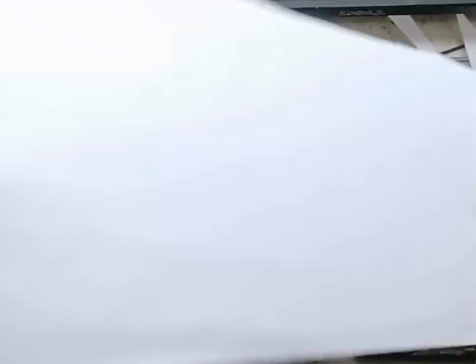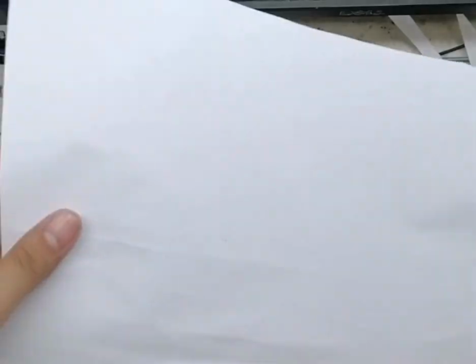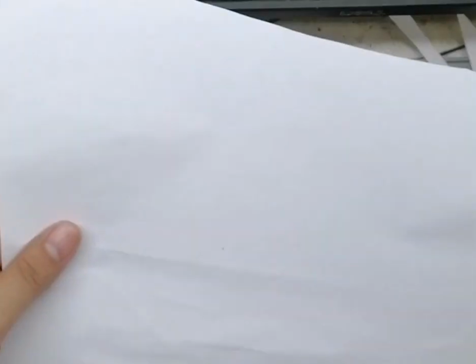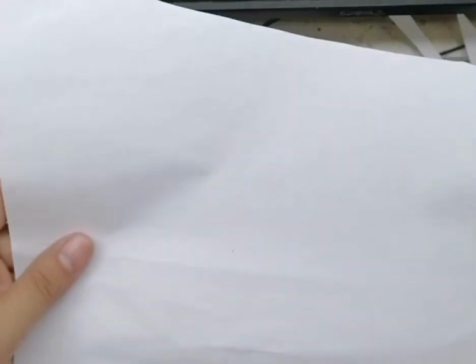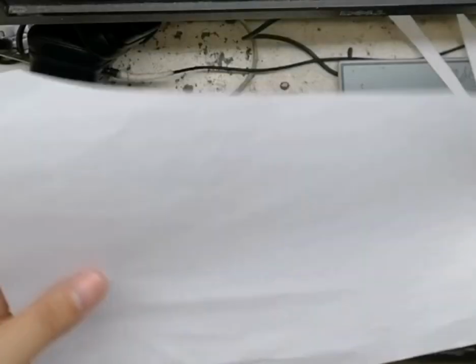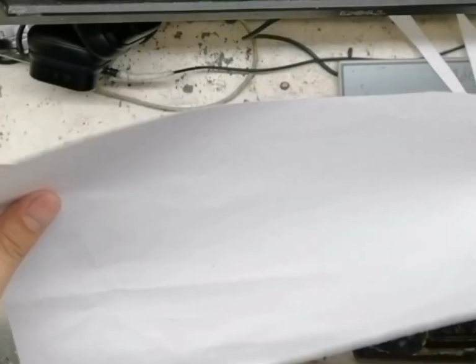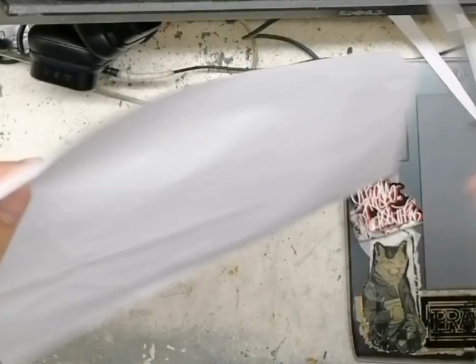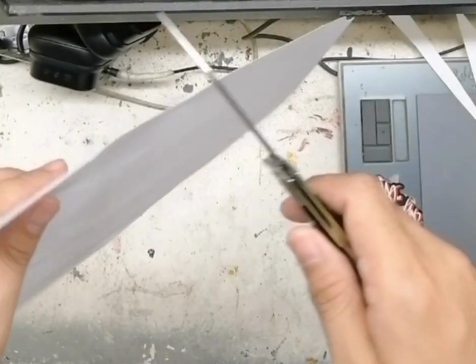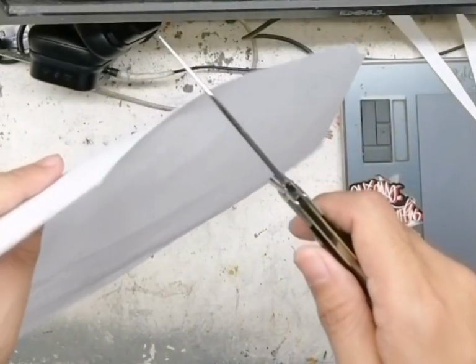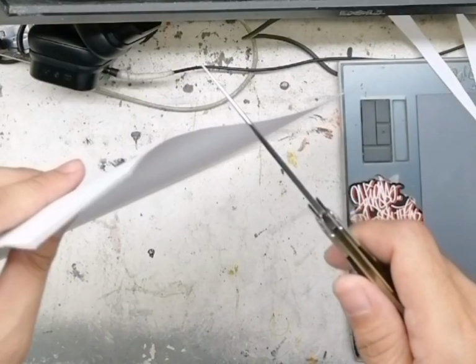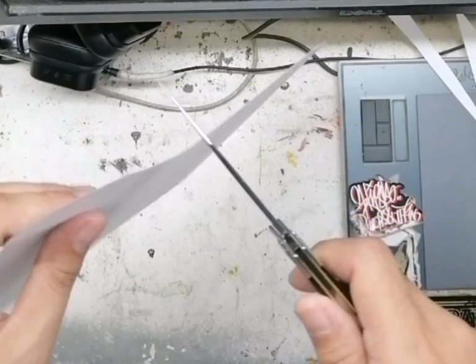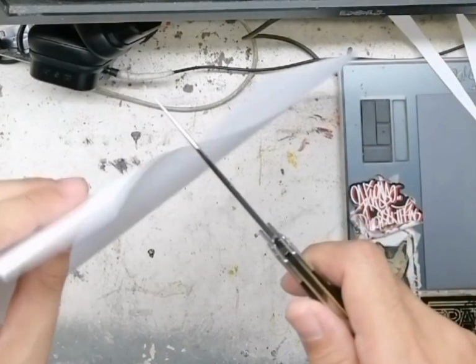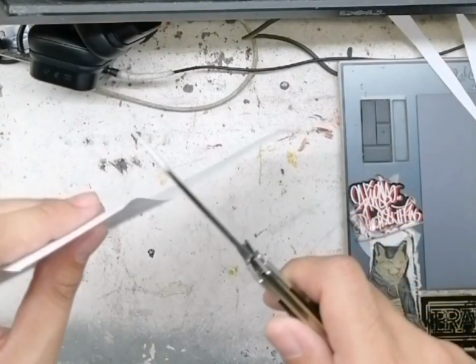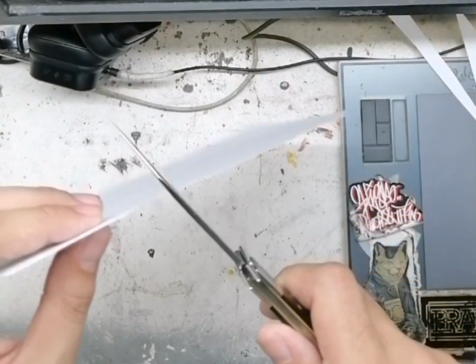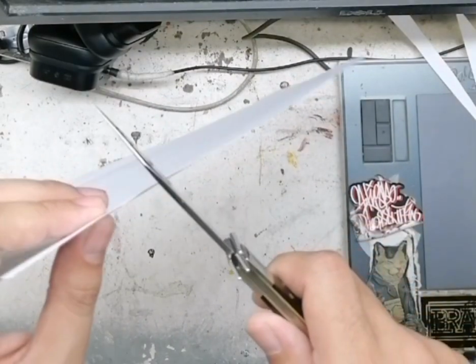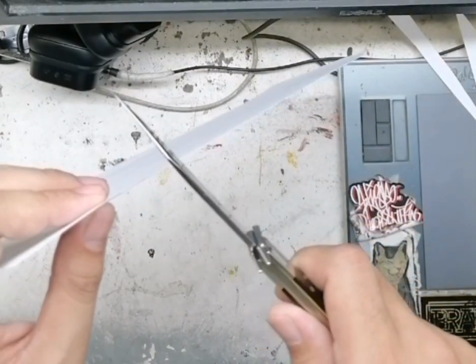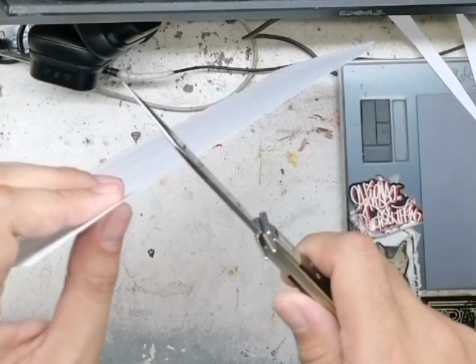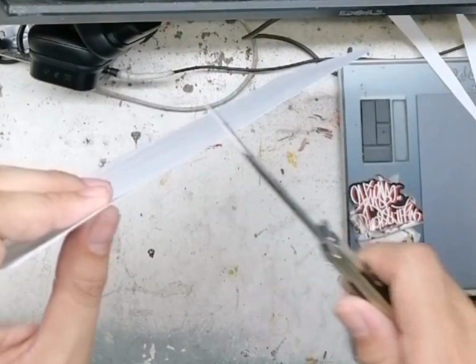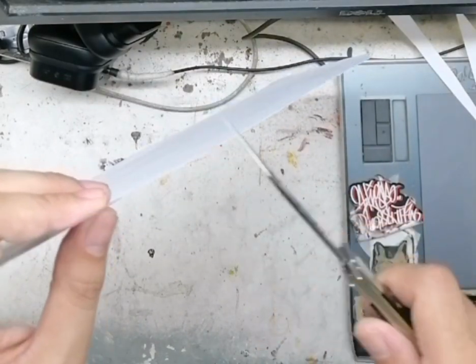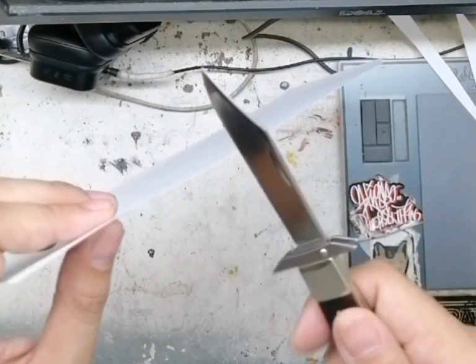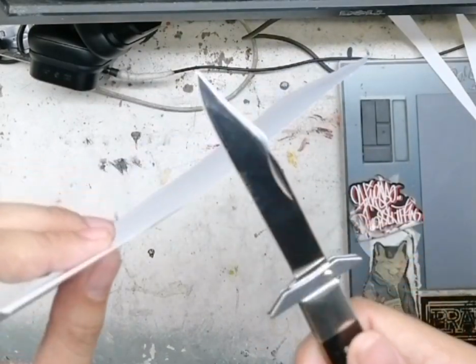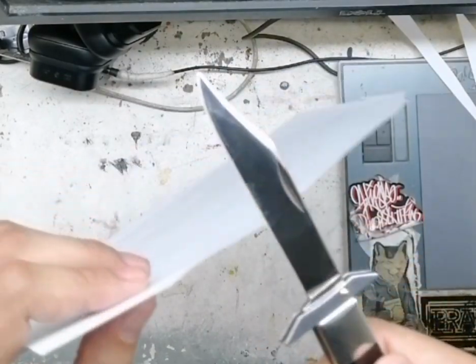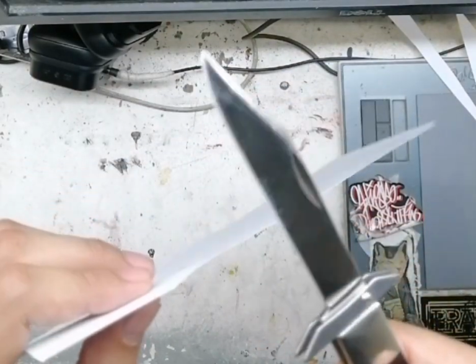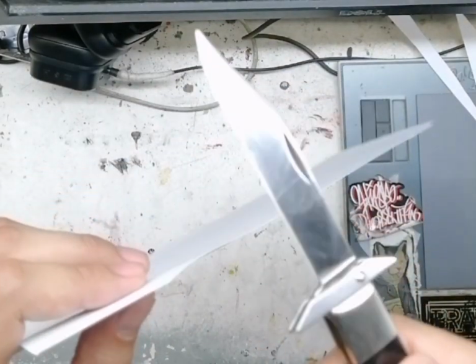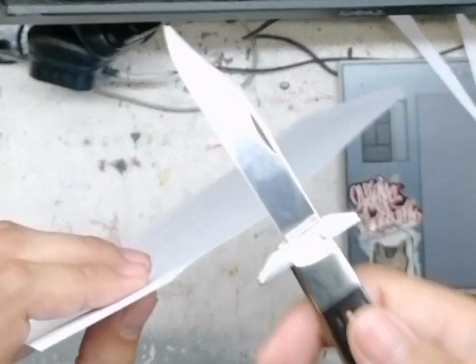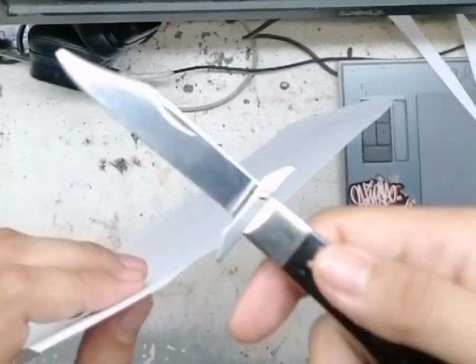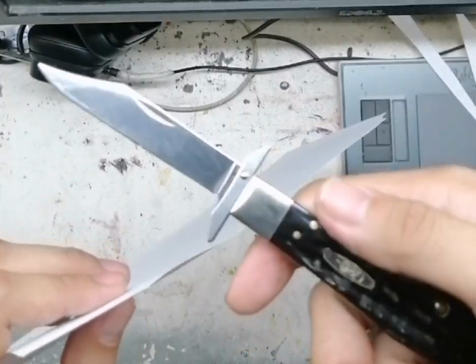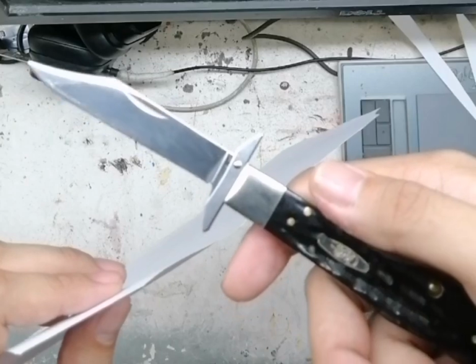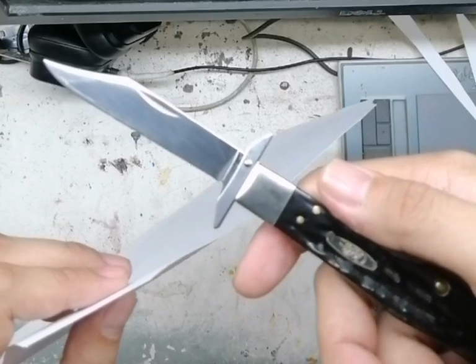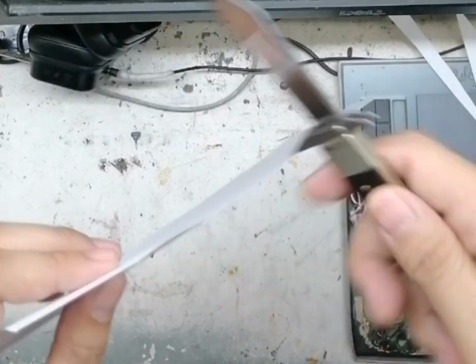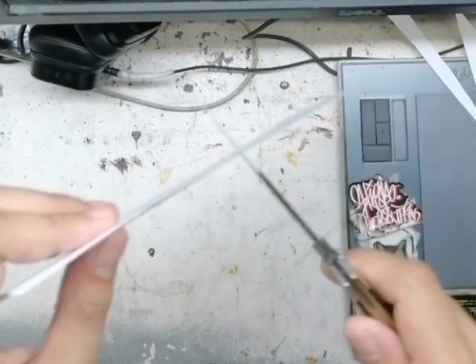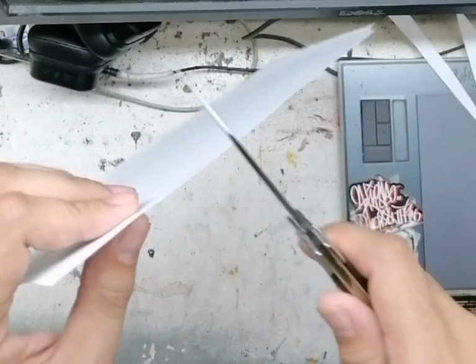So damn sharp. Grabe! Parang nakakain na nga yung — puro lim to. Lapit!